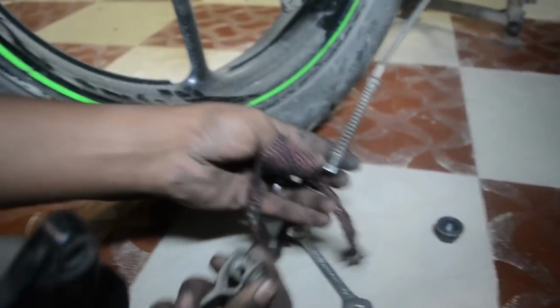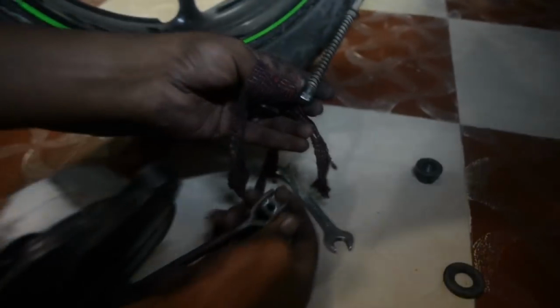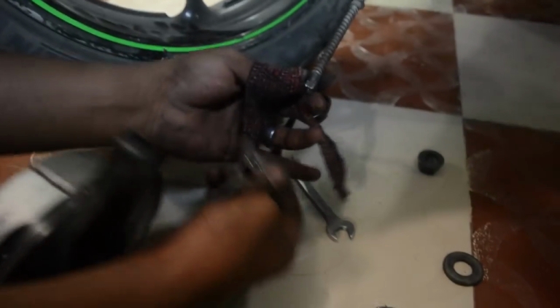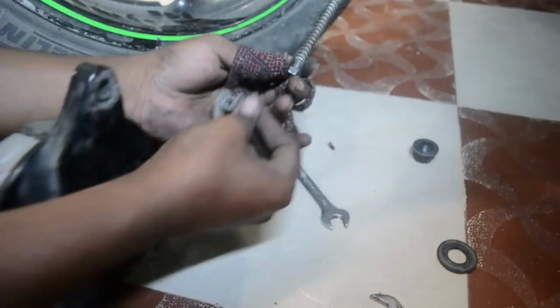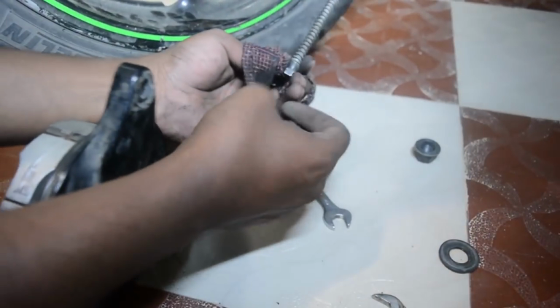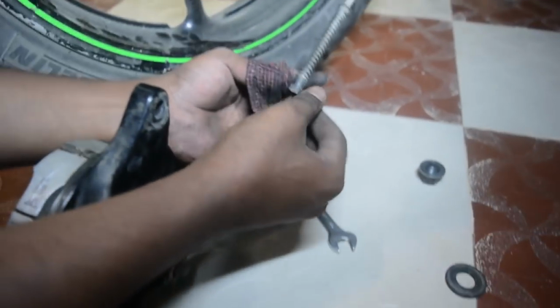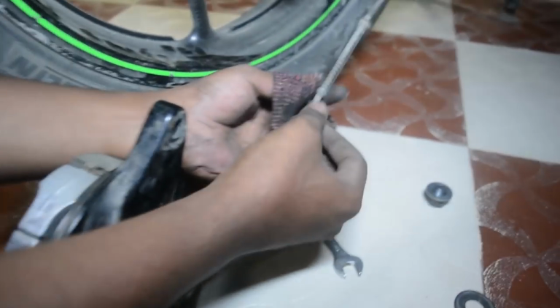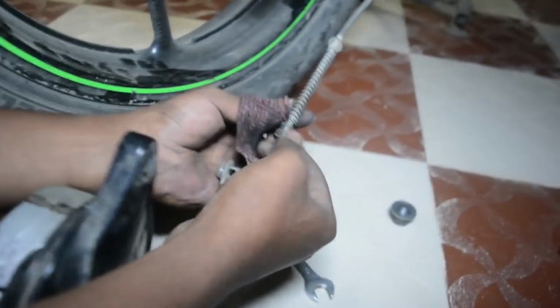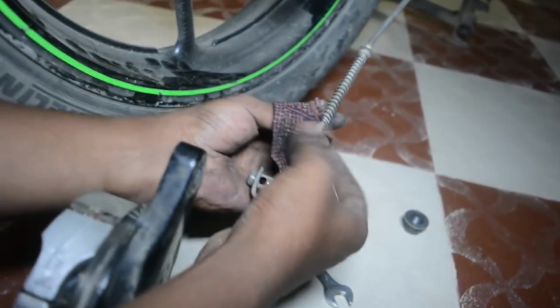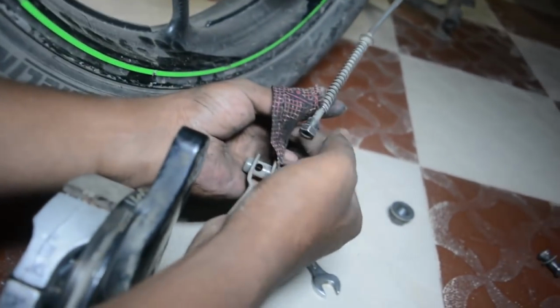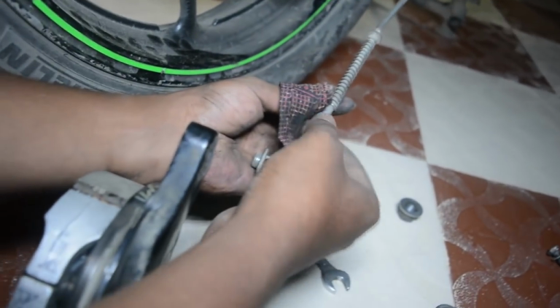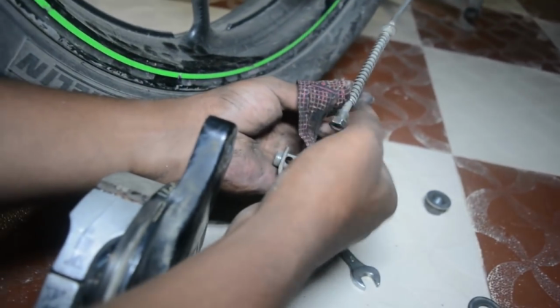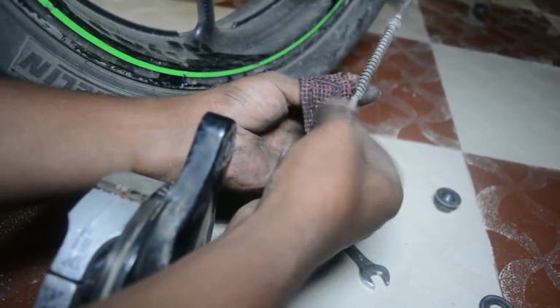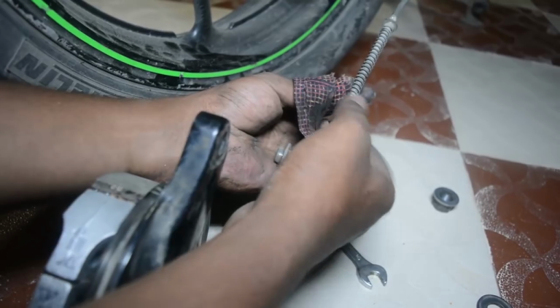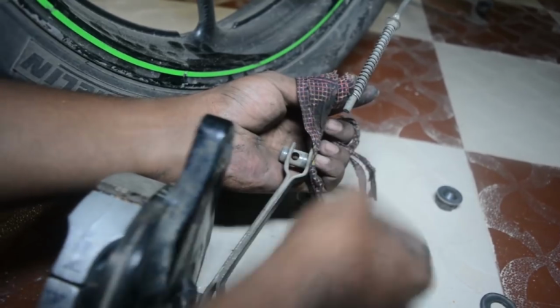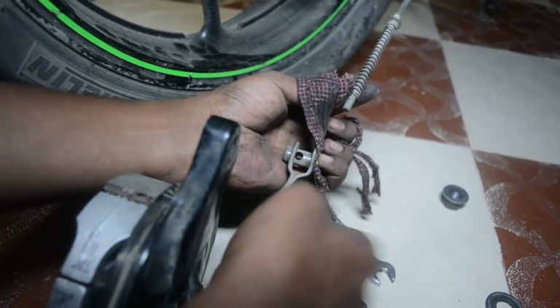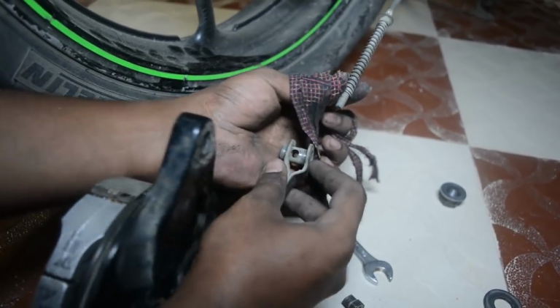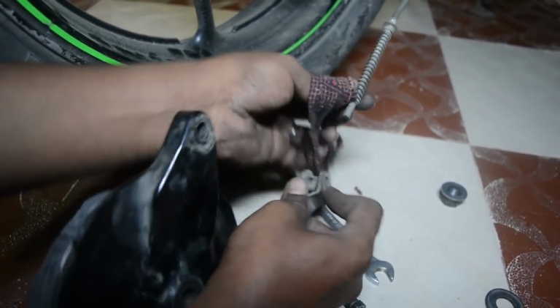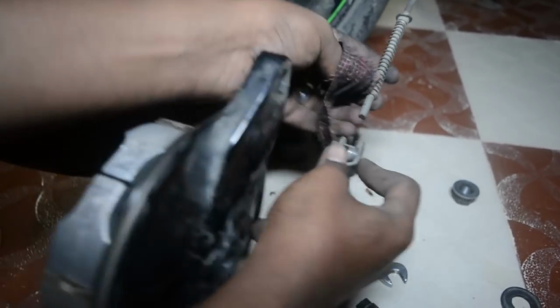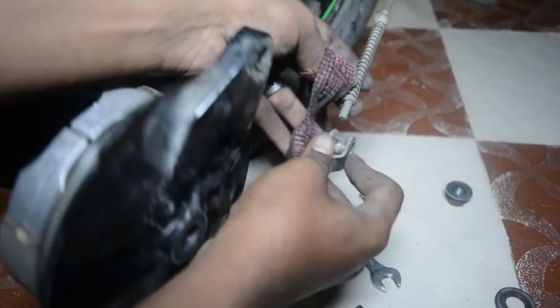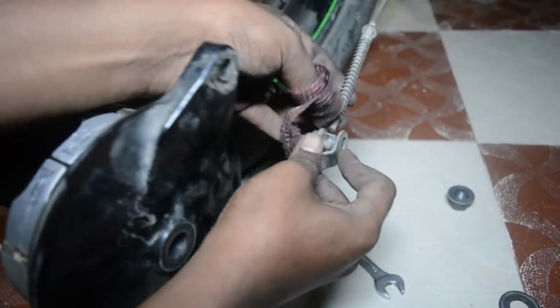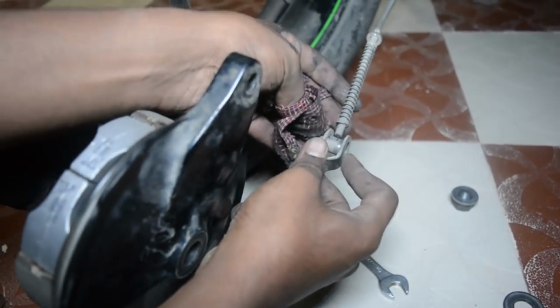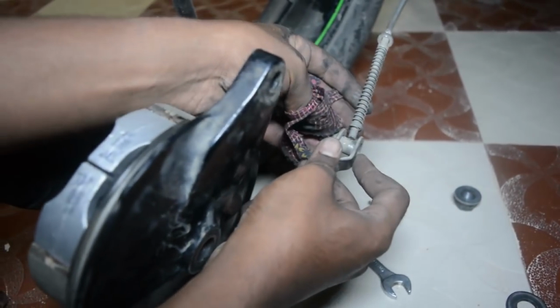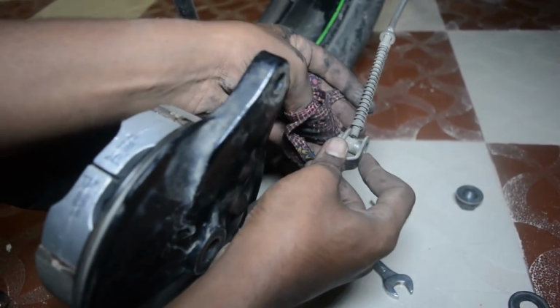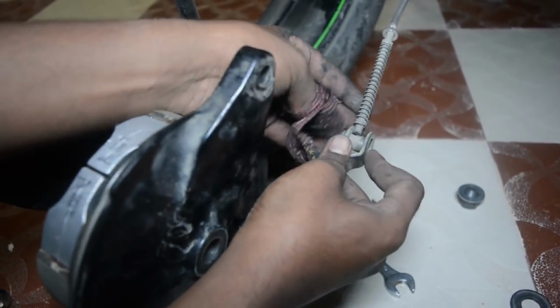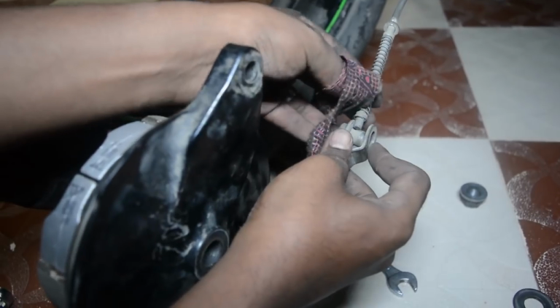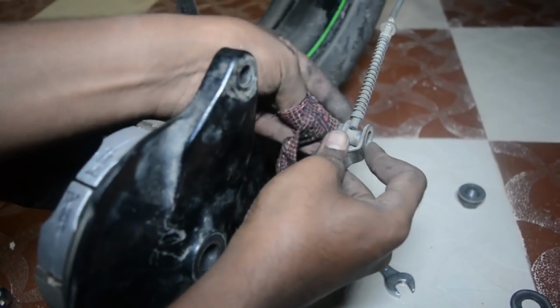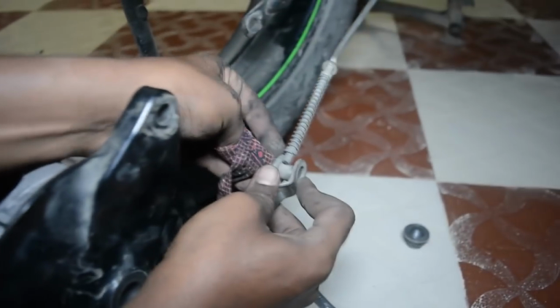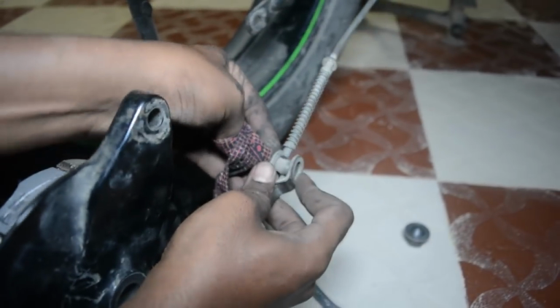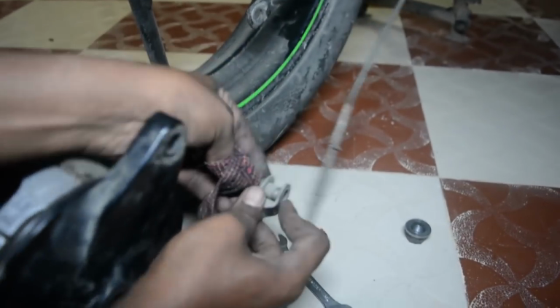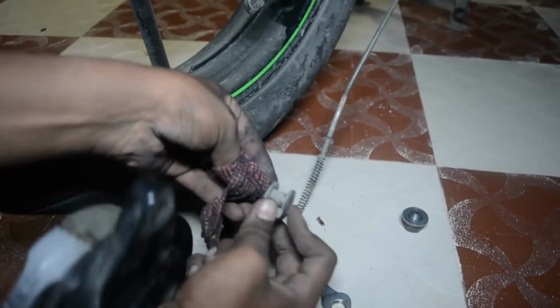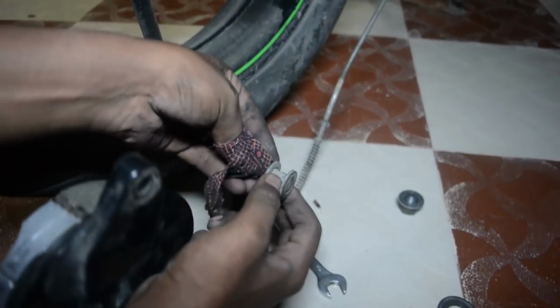Next, insert the connecting rod into the brake lever on the brake shoe housing. You can adjust the tightness later on — you don't need to do it now.